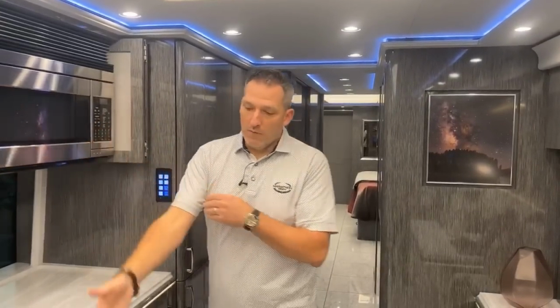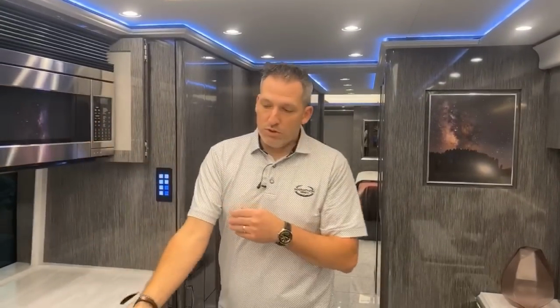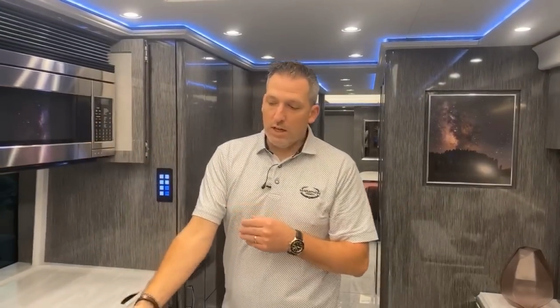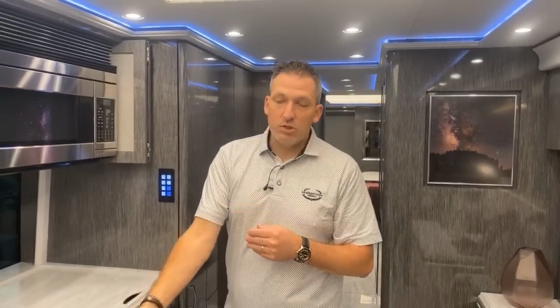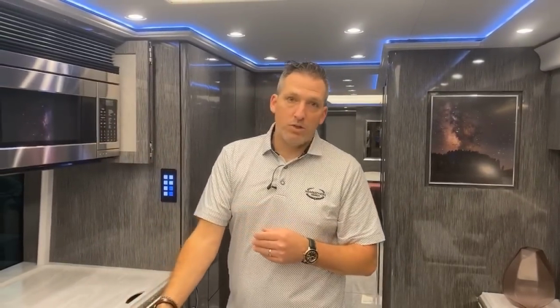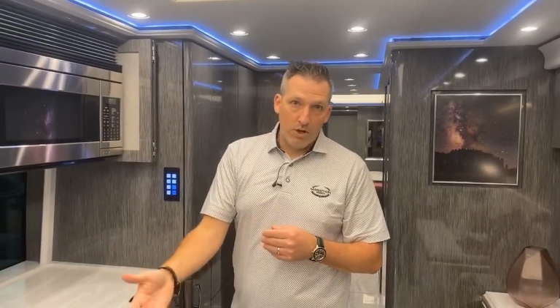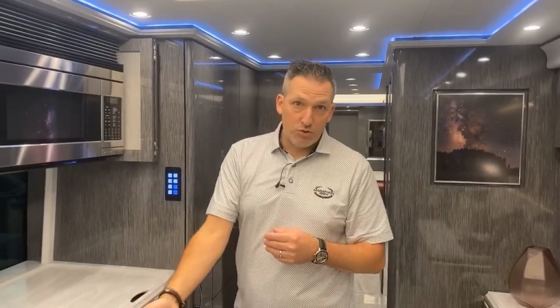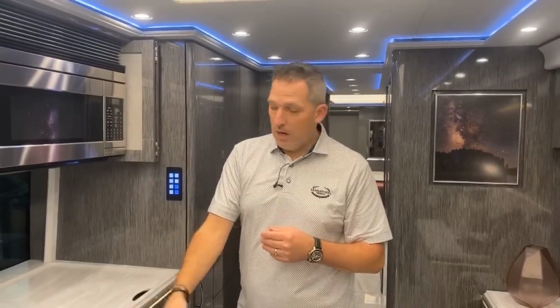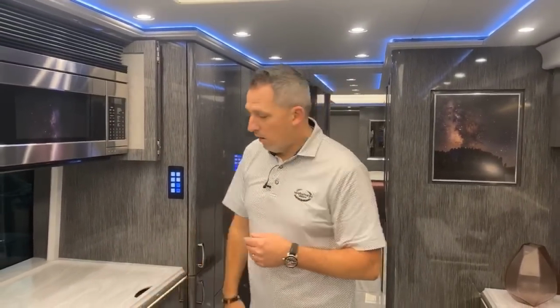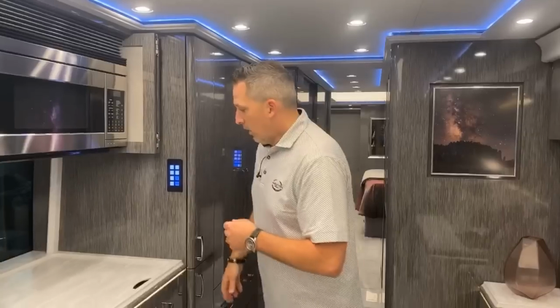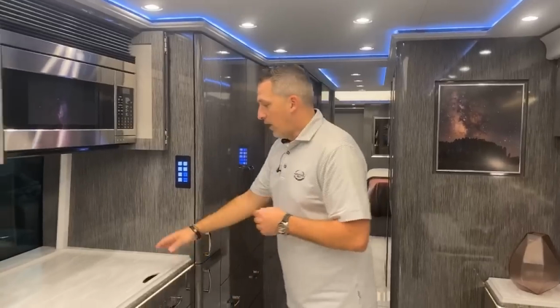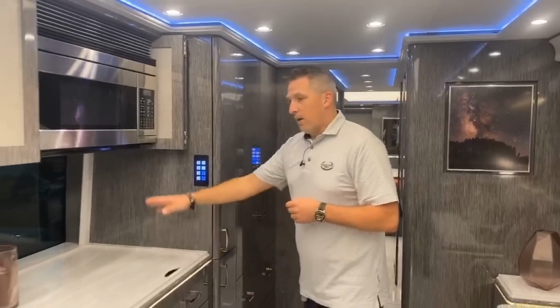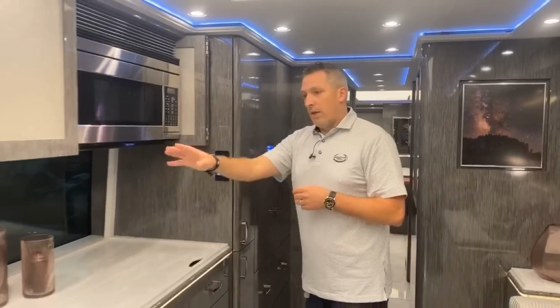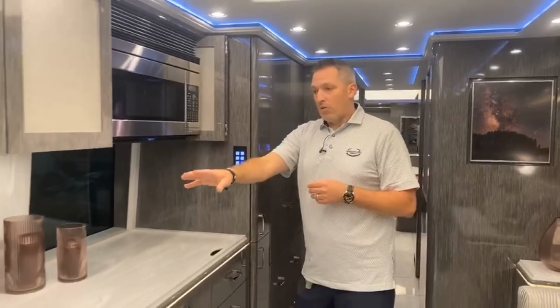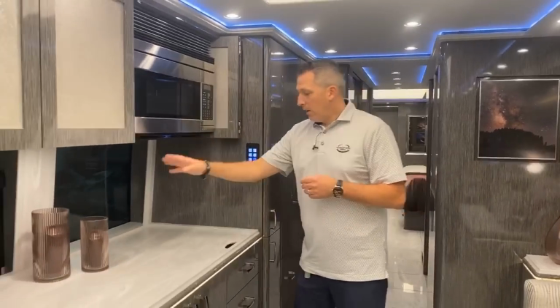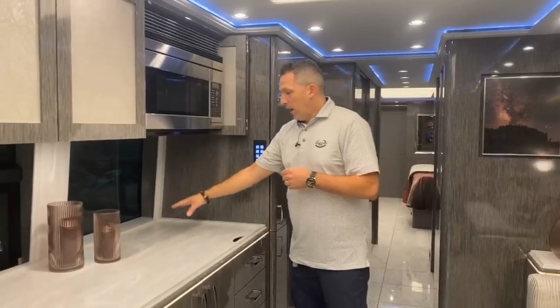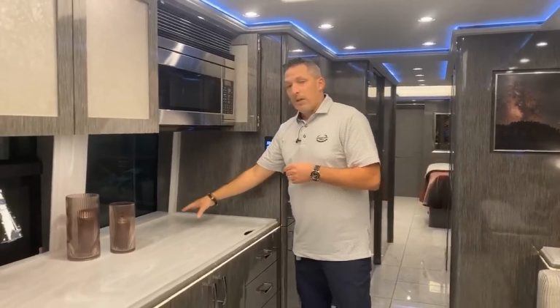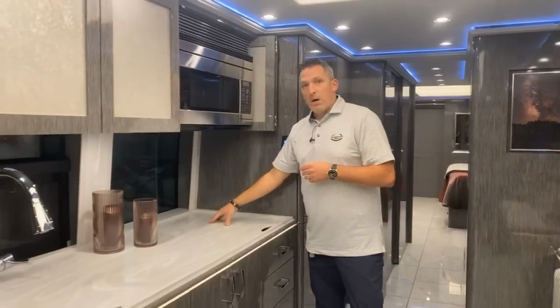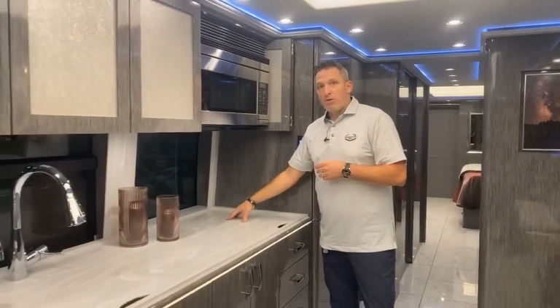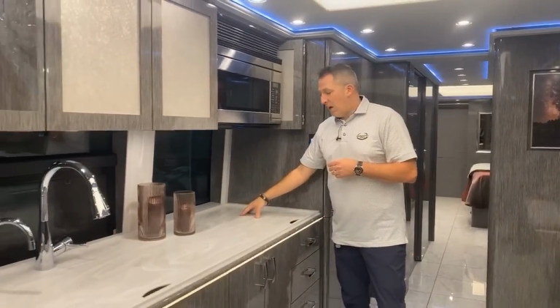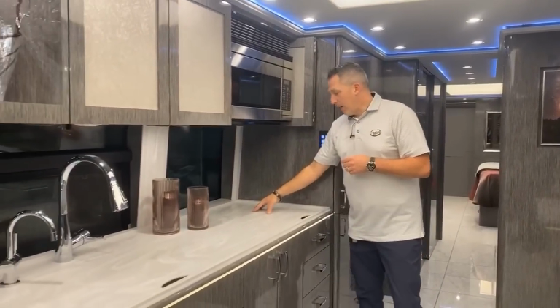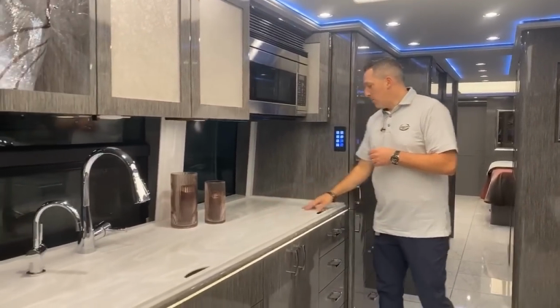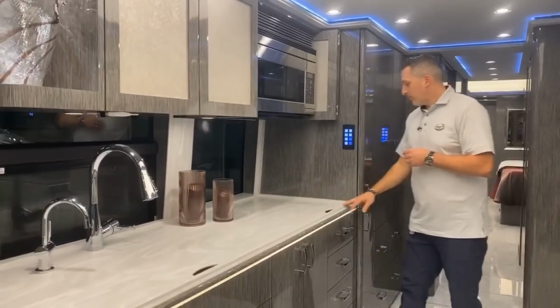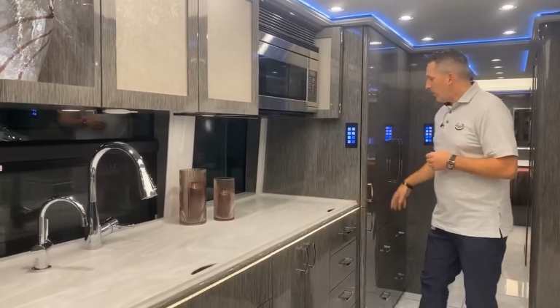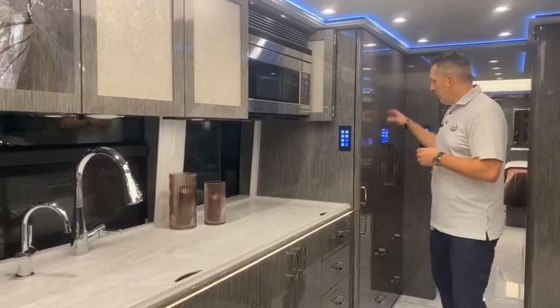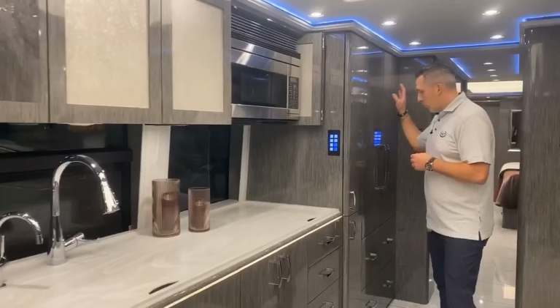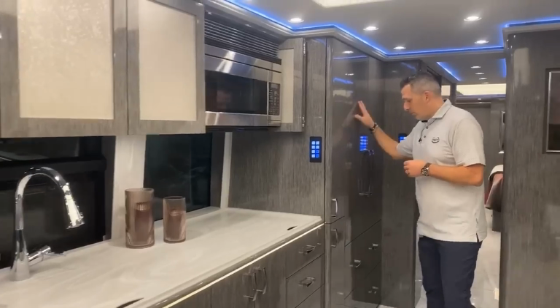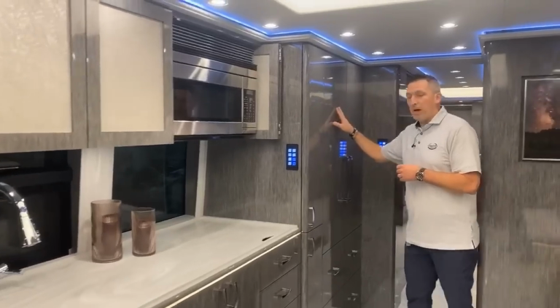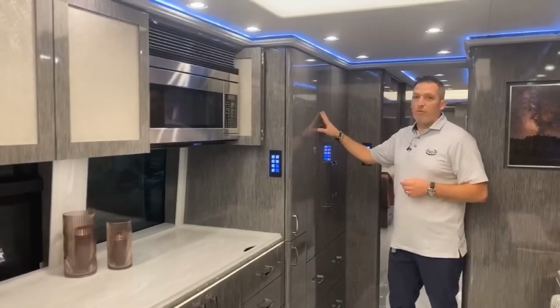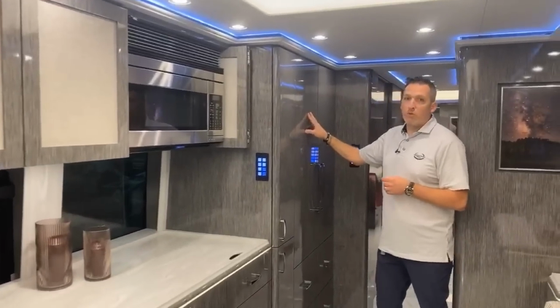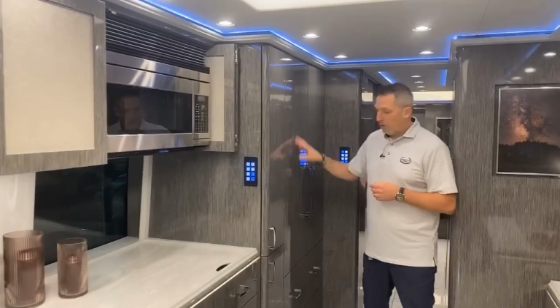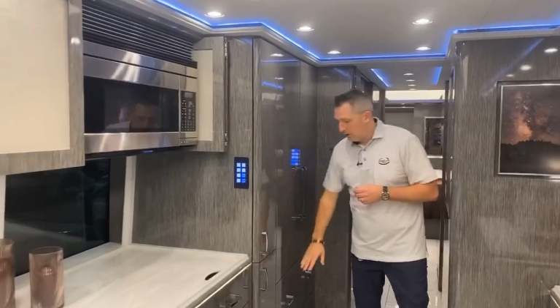Of course there's a dishwasher or dish drawer down there. You've got the sink and the stovetop right here, and then the Fischer-Pikel refrigerator freezer below.